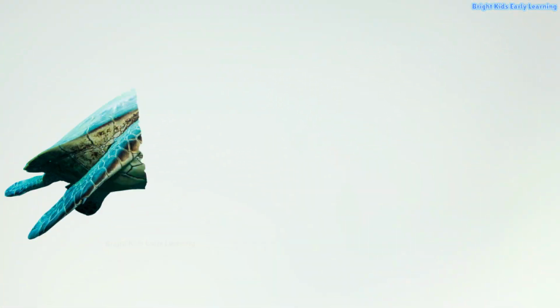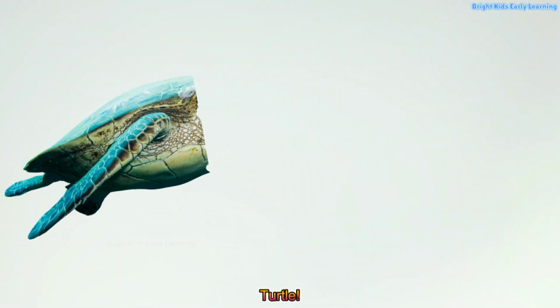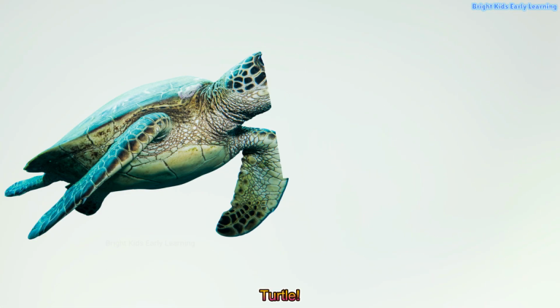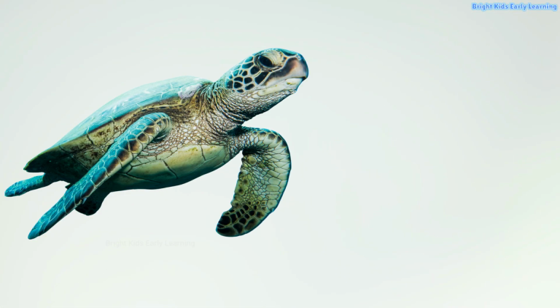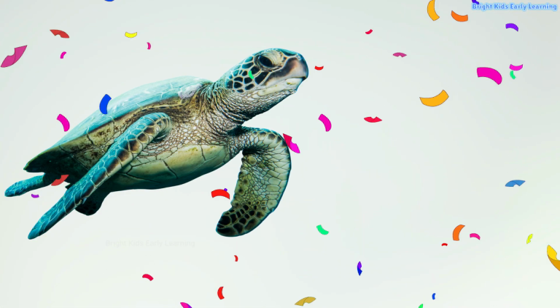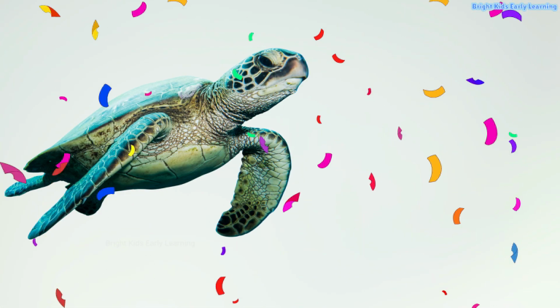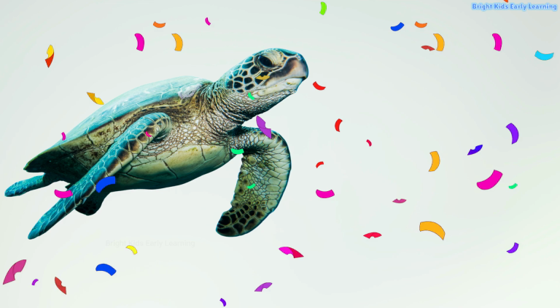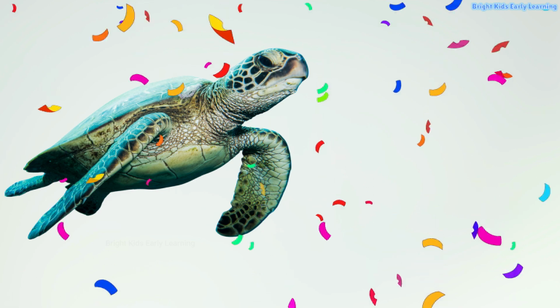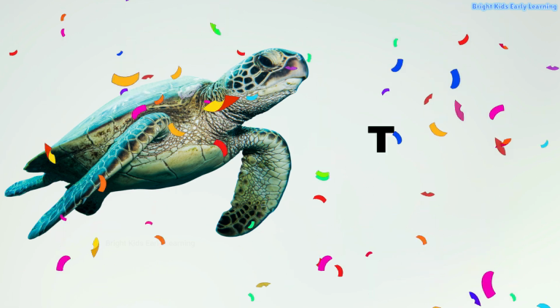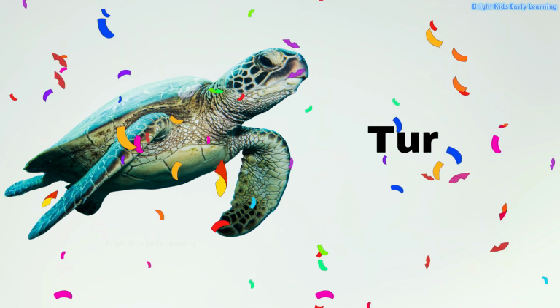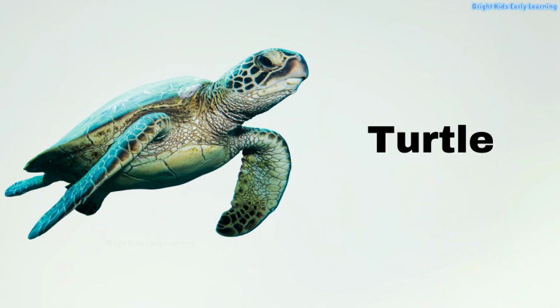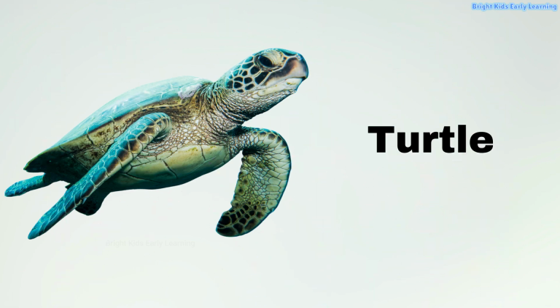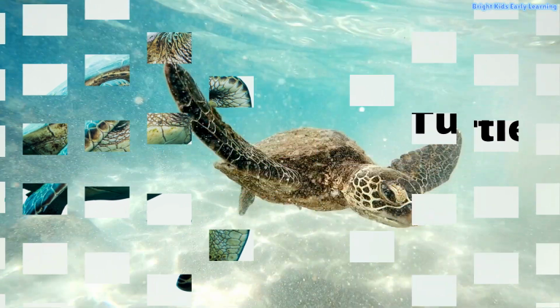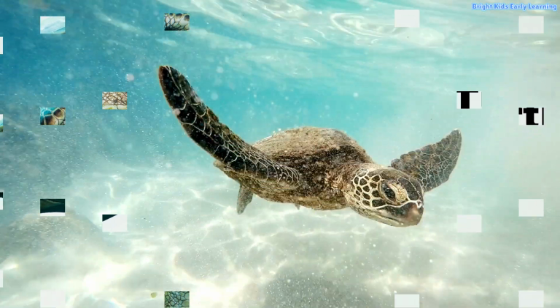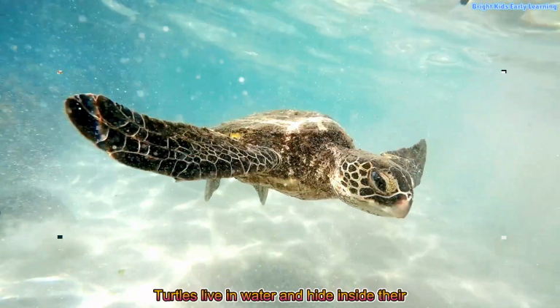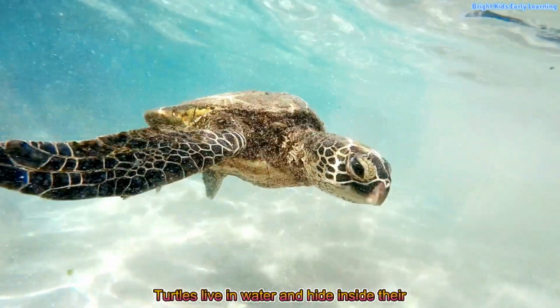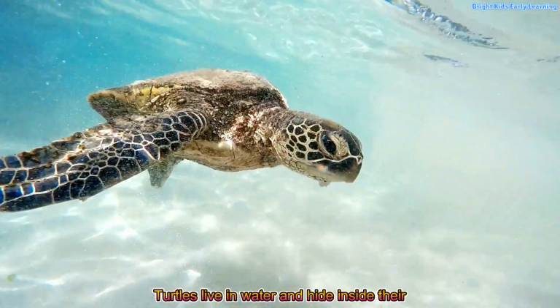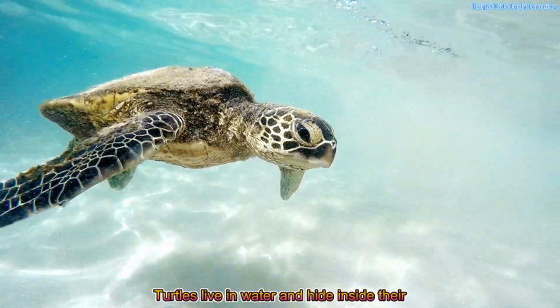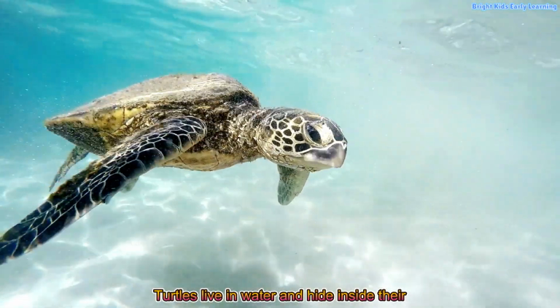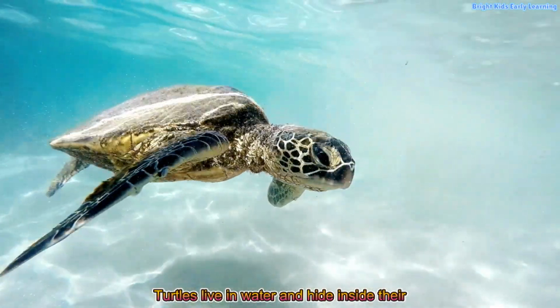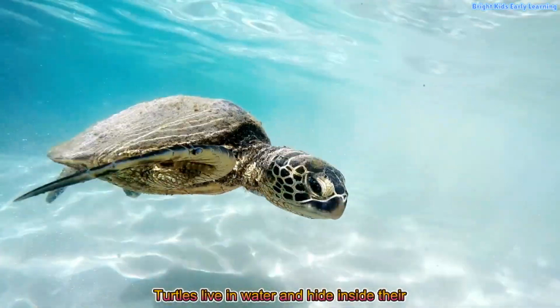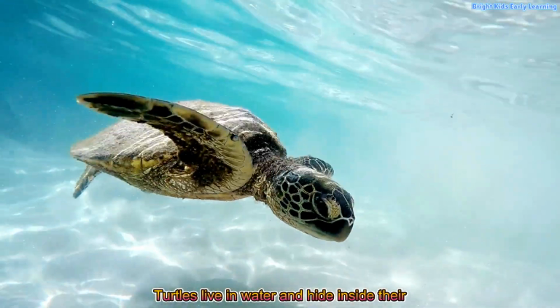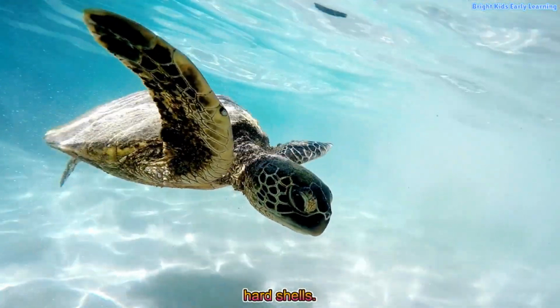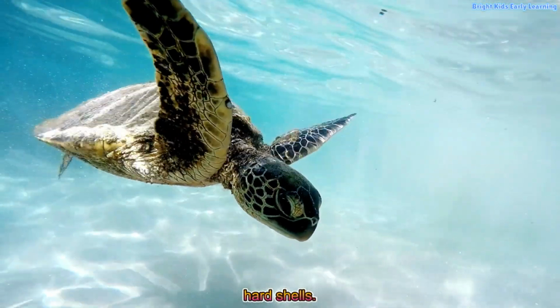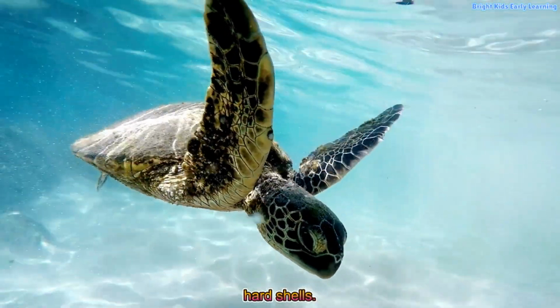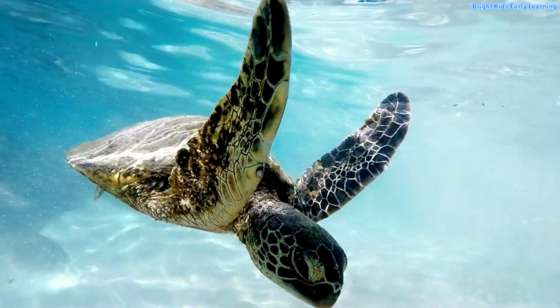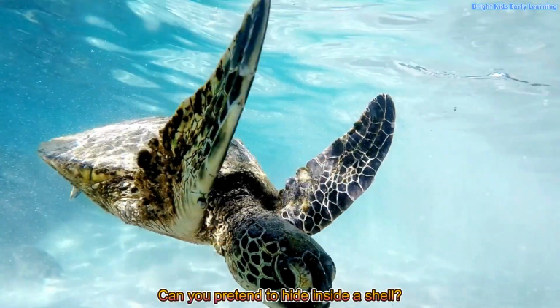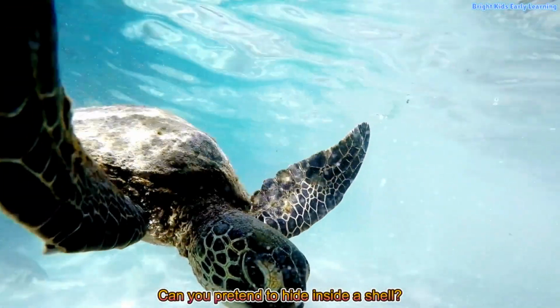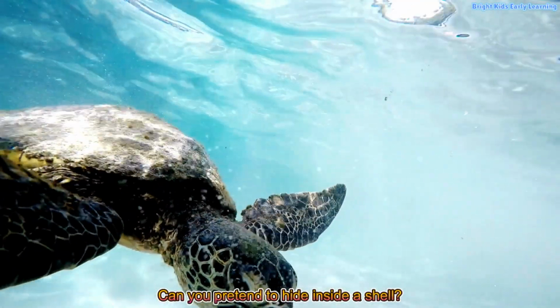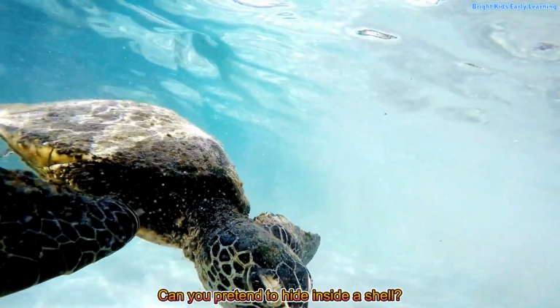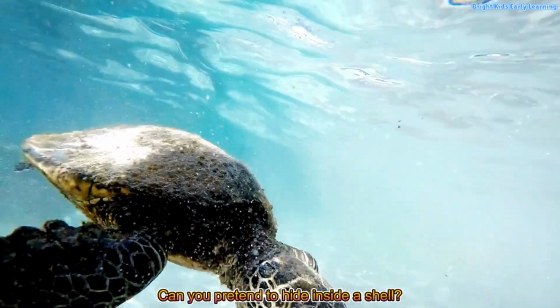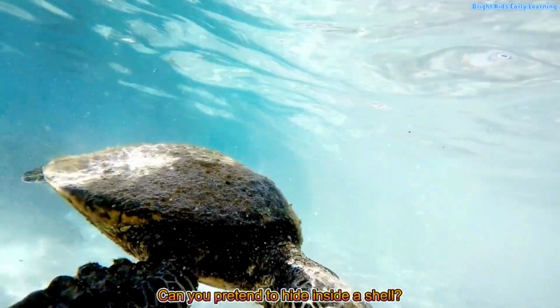Turtle! Yay! Turtles live in water and hide inside their hard shells. Can you pretend to hide inside a shell?